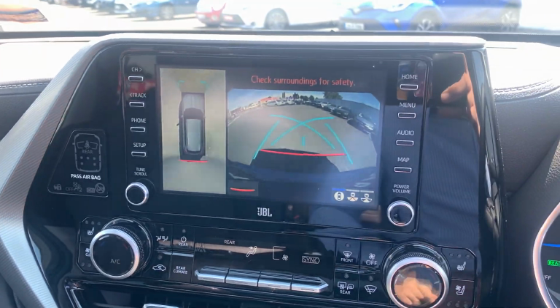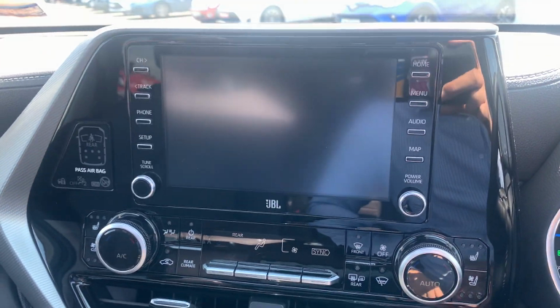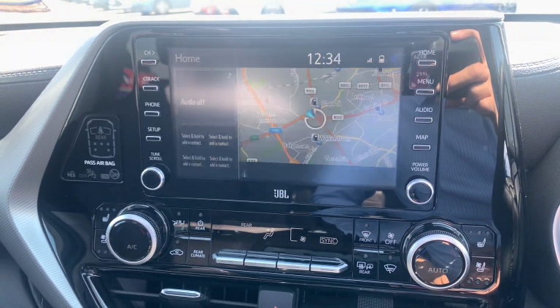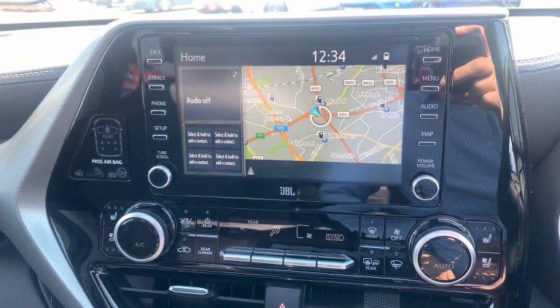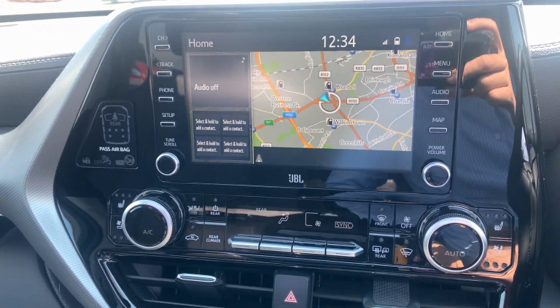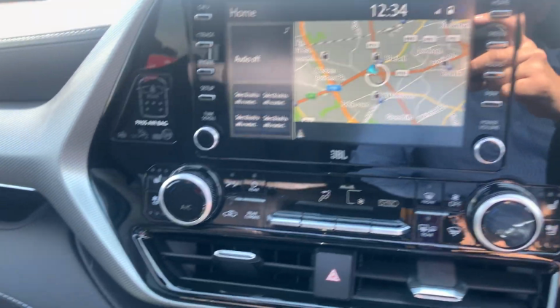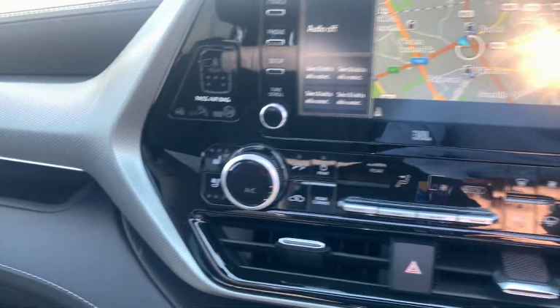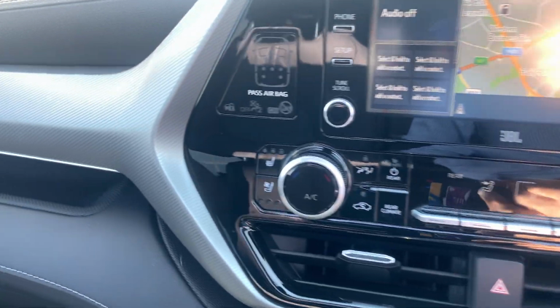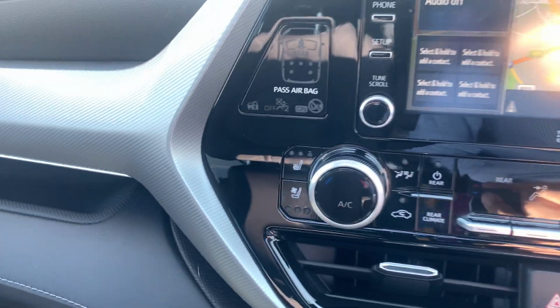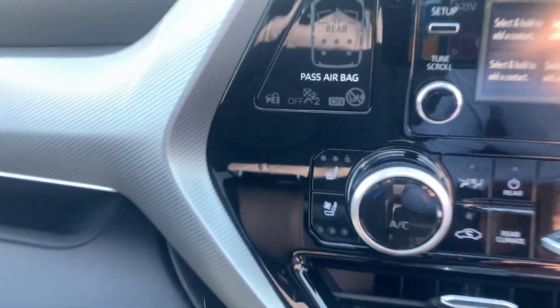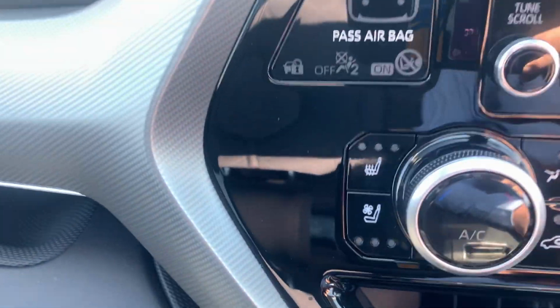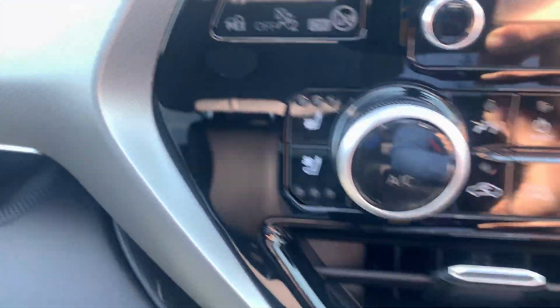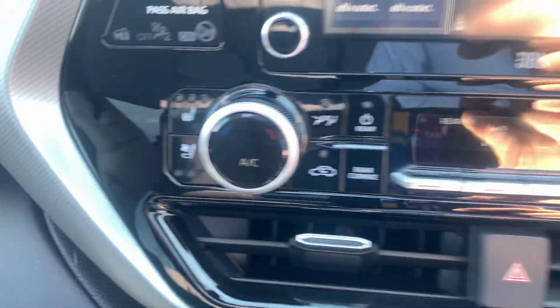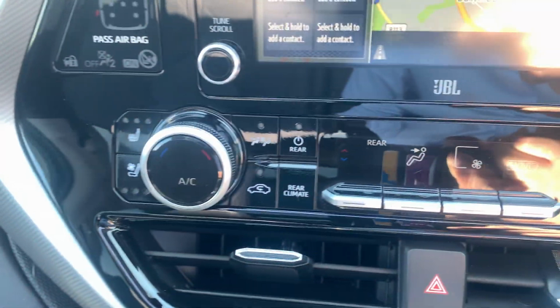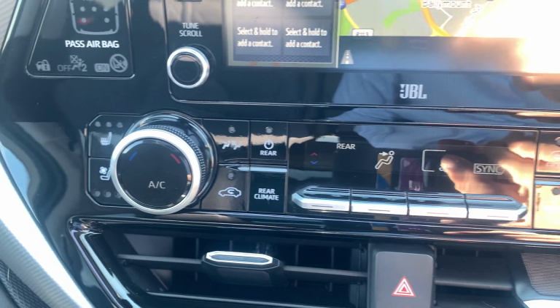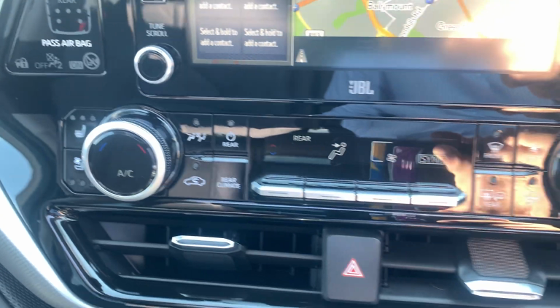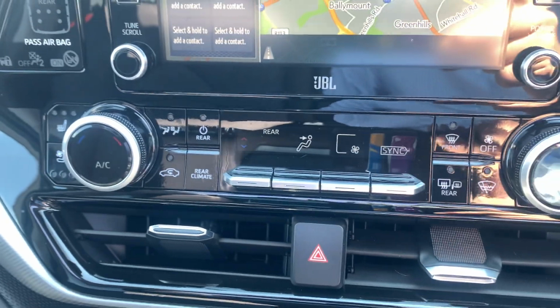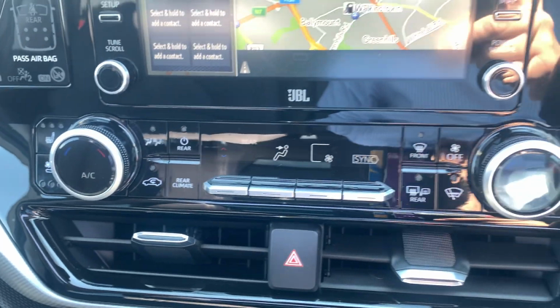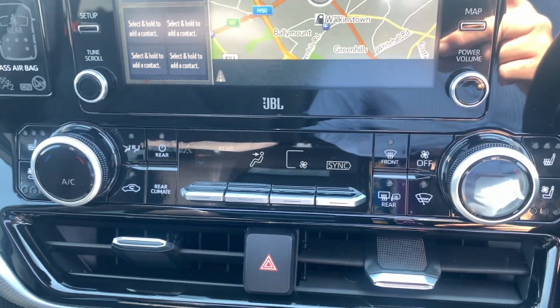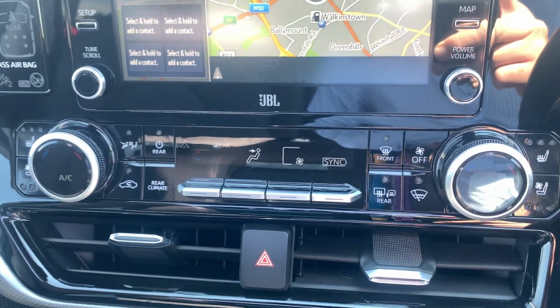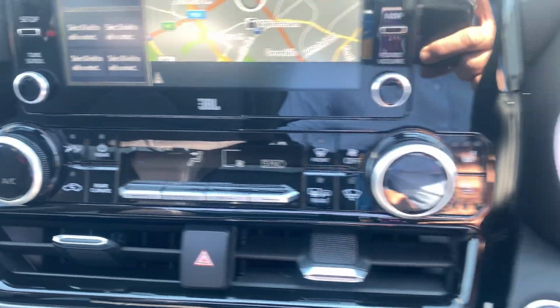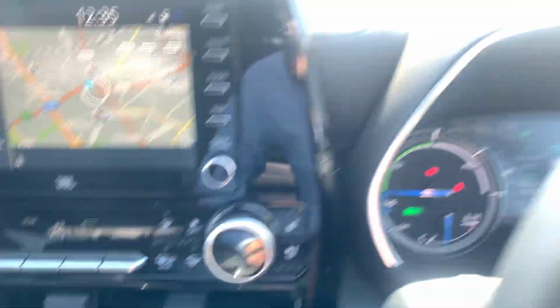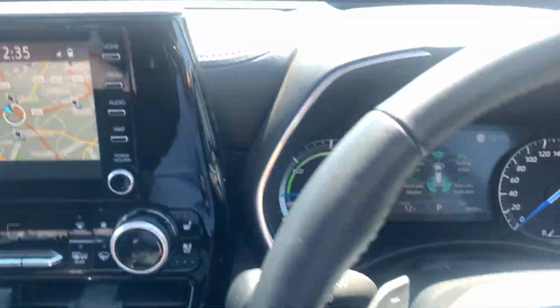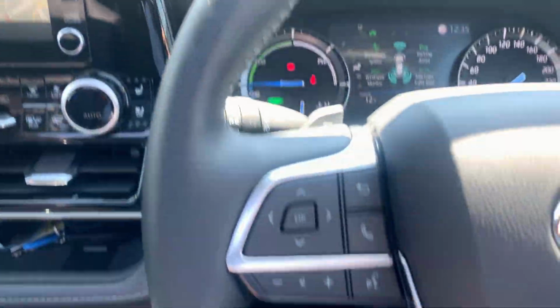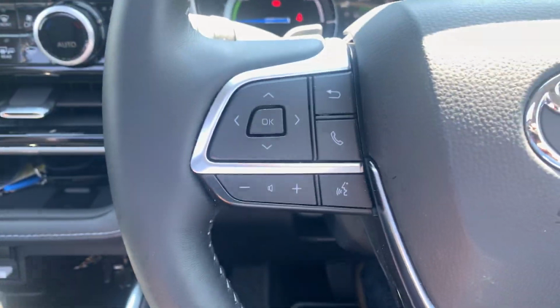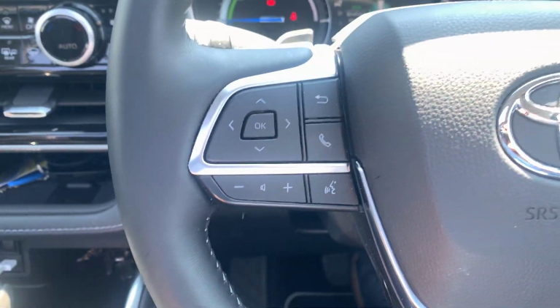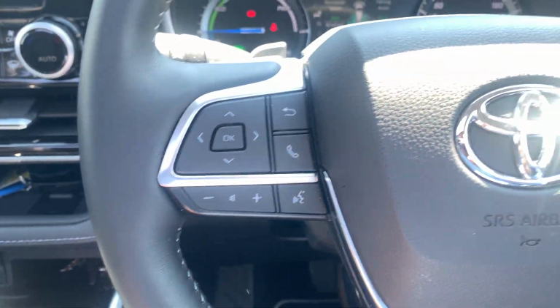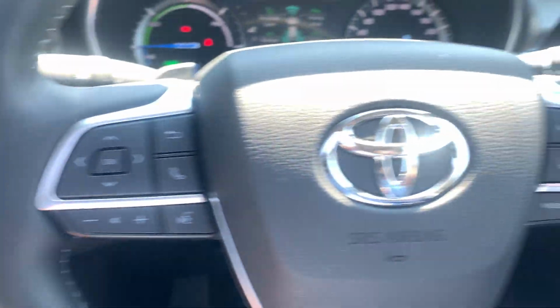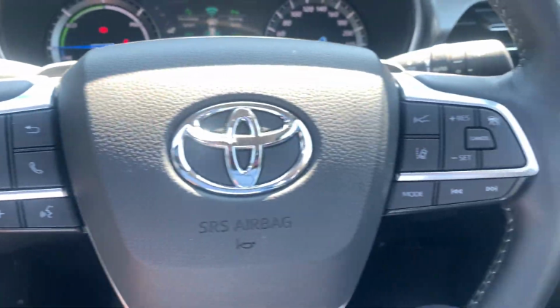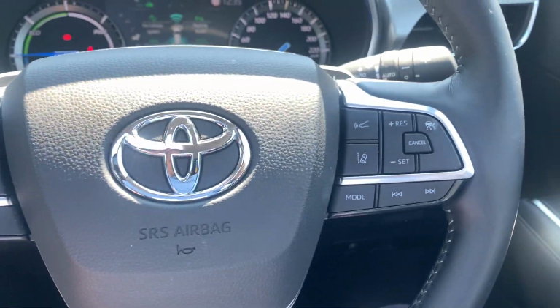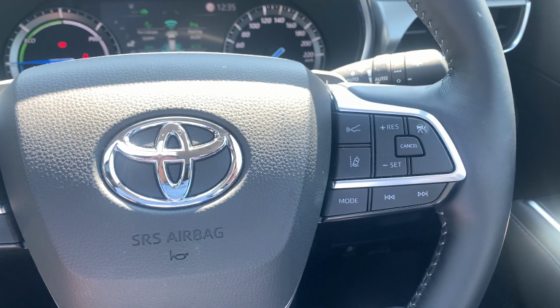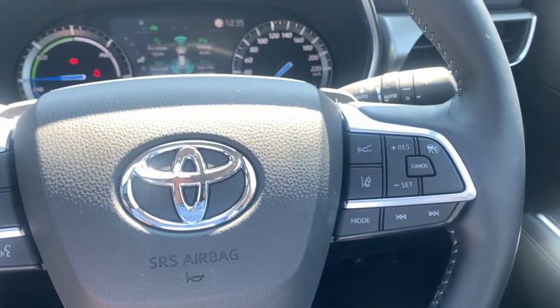You have Sat Nav, Android and Apple CarPlay. You have your heated and ventilated seats, air conditioning, rear climate control, and Bluetooth controls on the steering wheel.